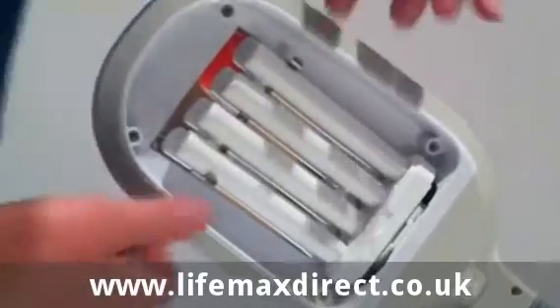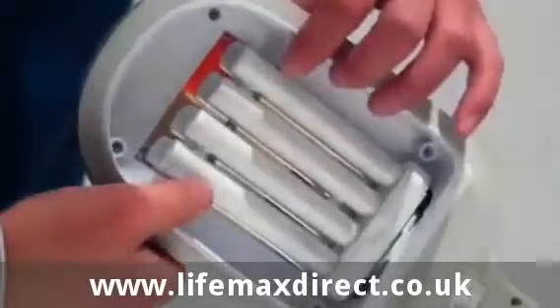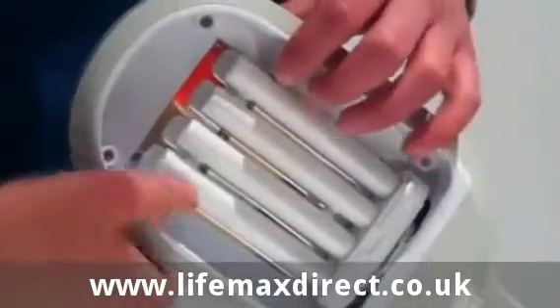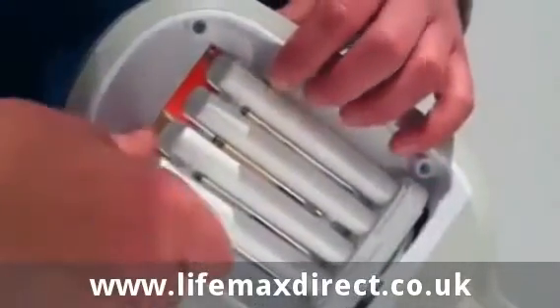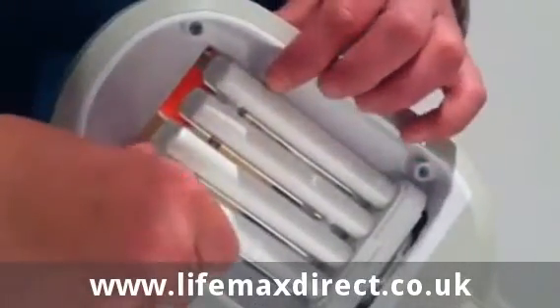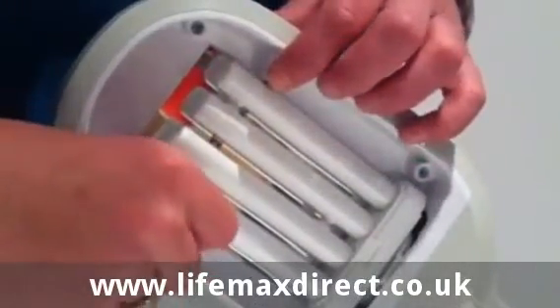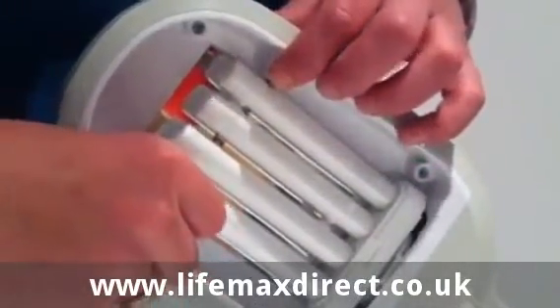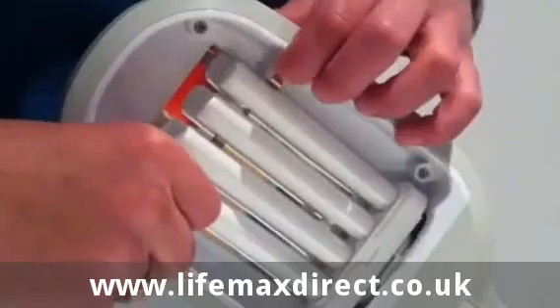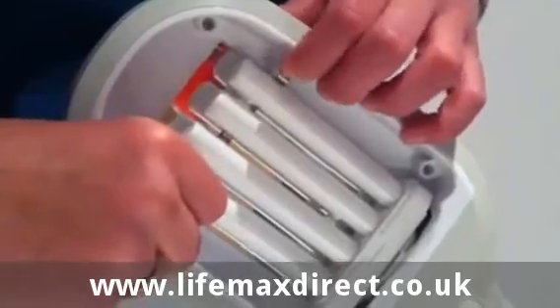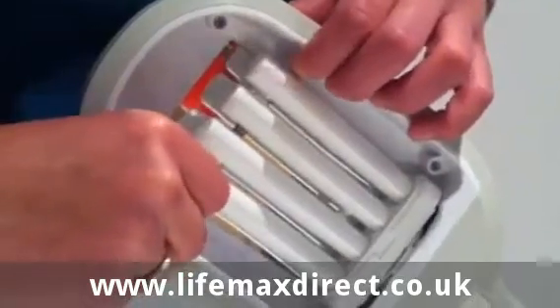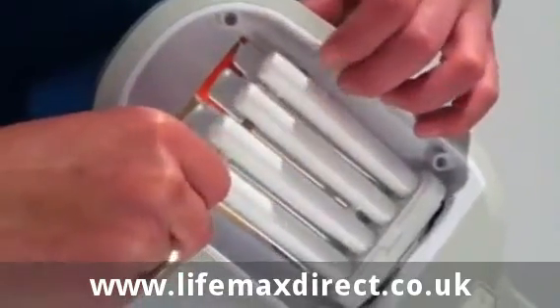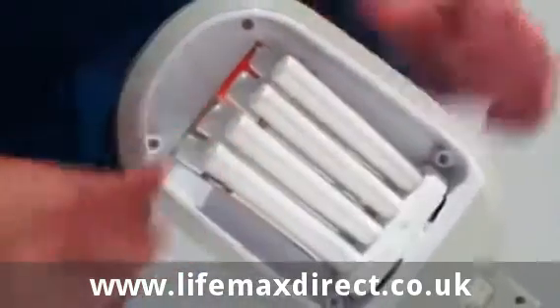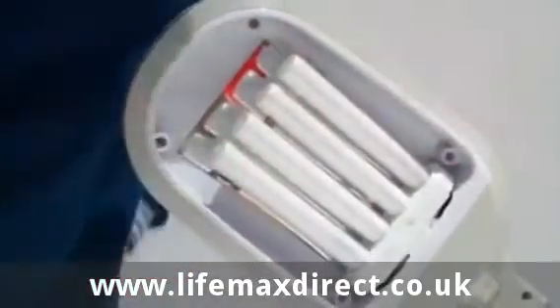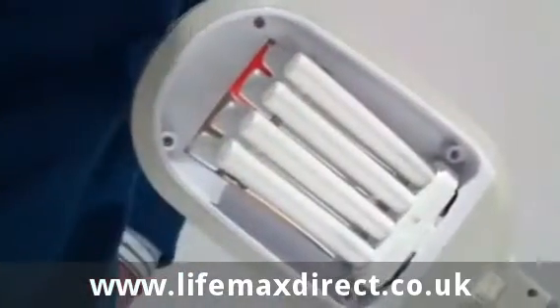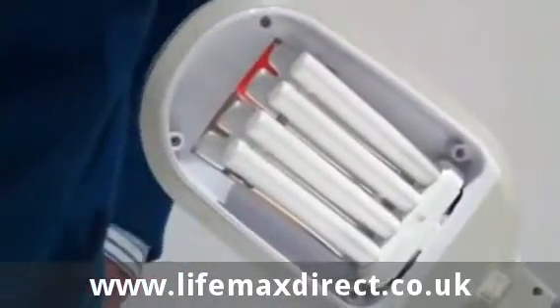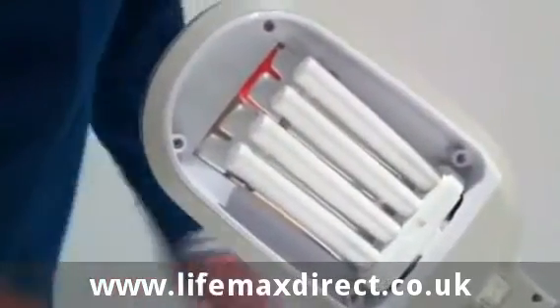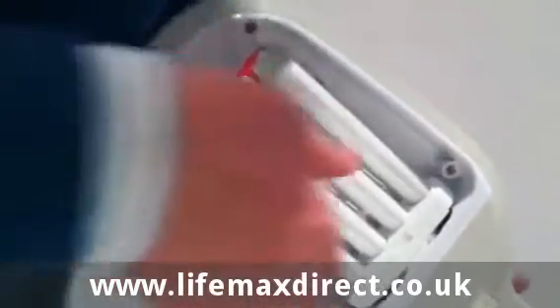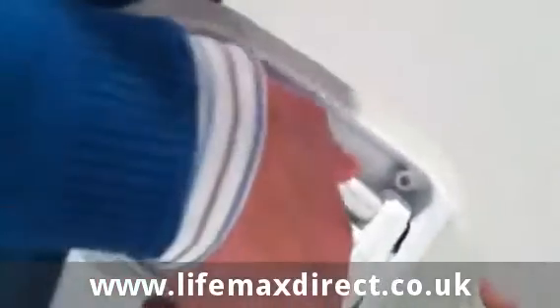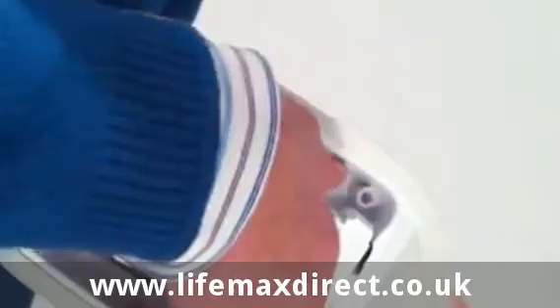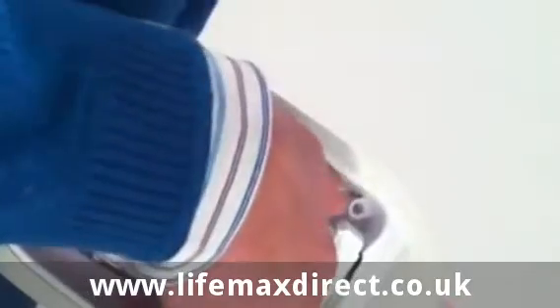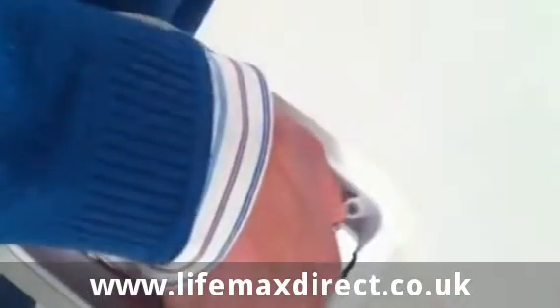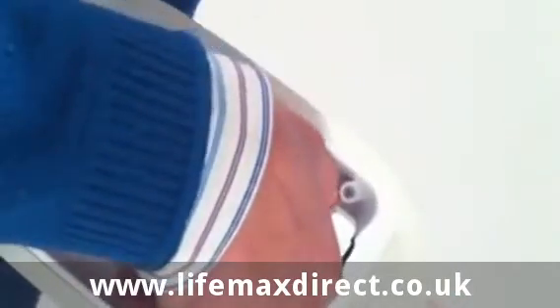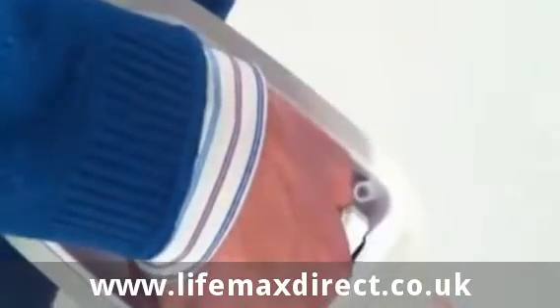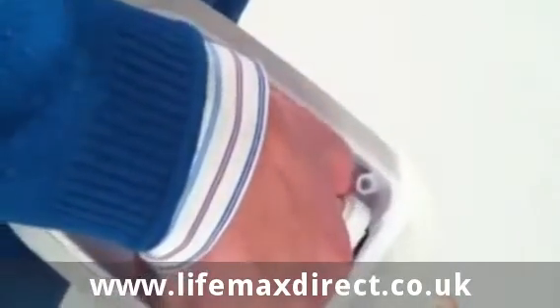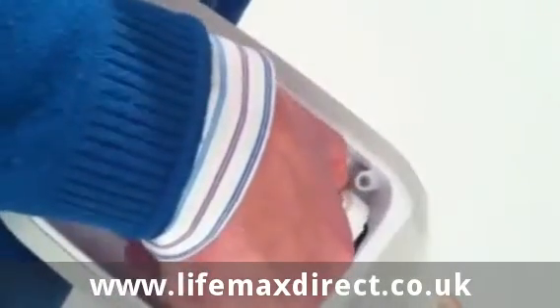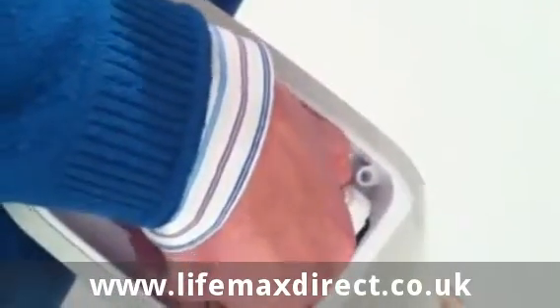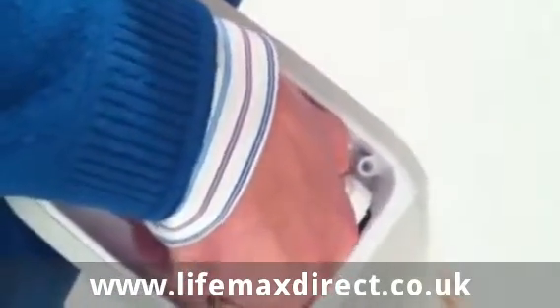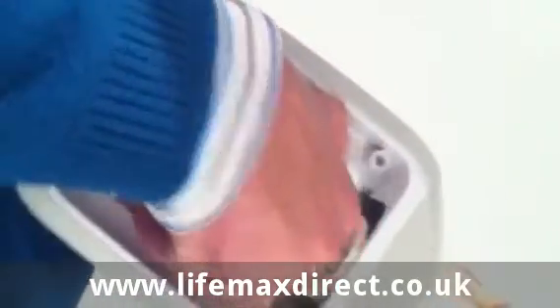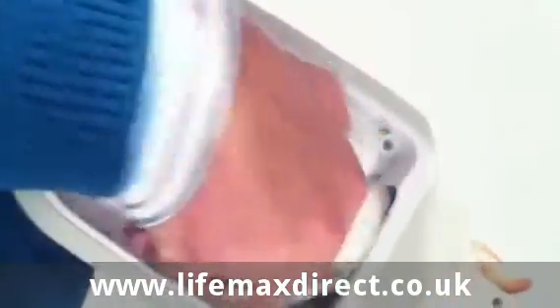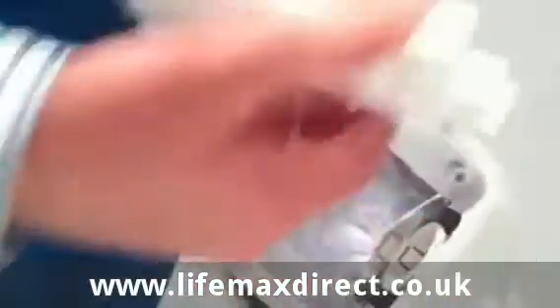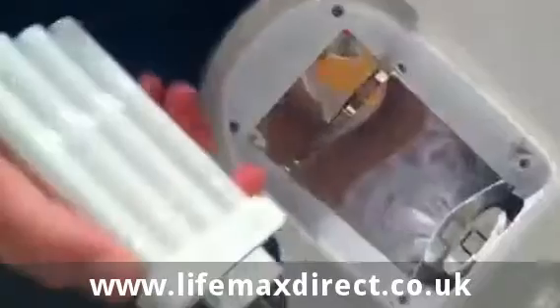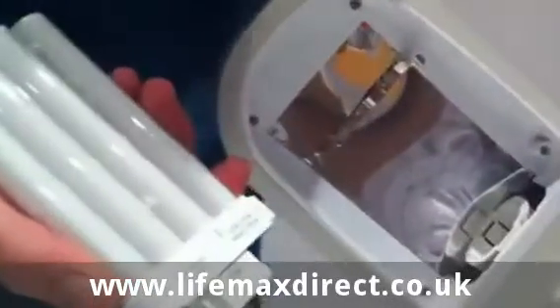Secondly, pull the tube away from the metal clips, releasing like so. Then grasp the bulb at the base, wiggle from side to side whilst pulling lightly, and the bulb should come away.